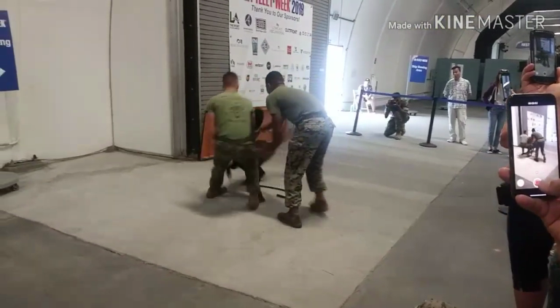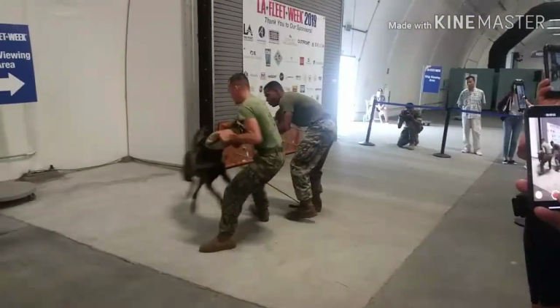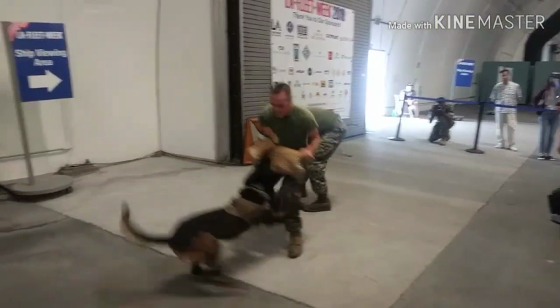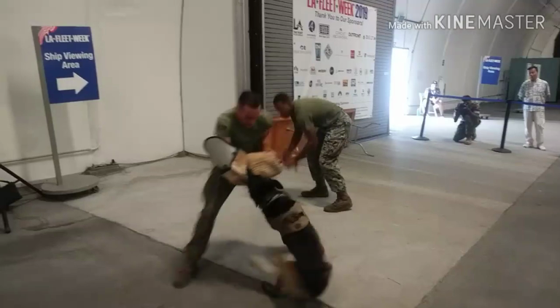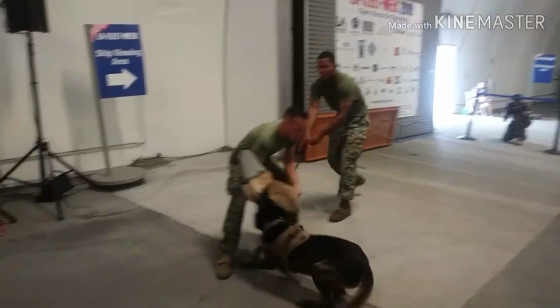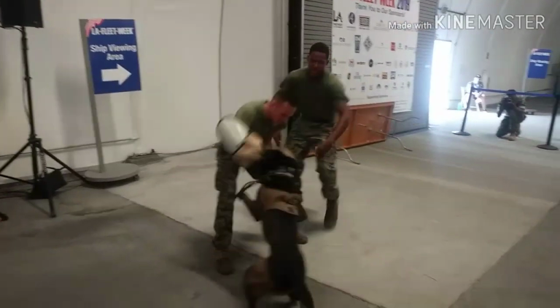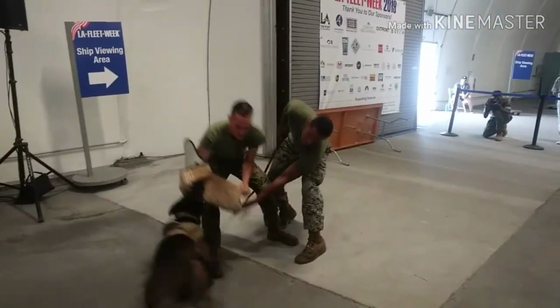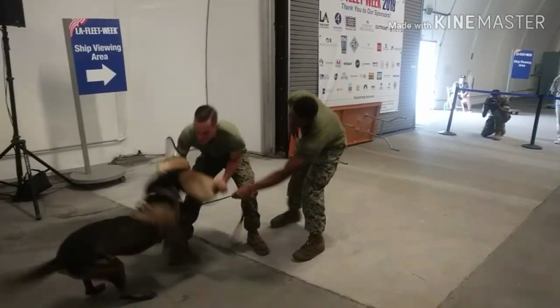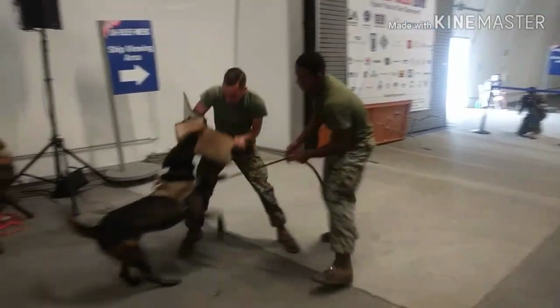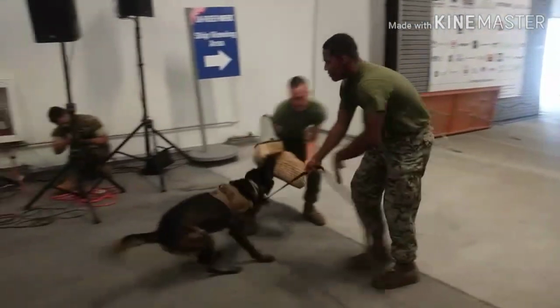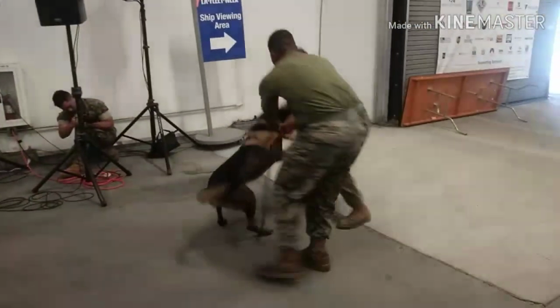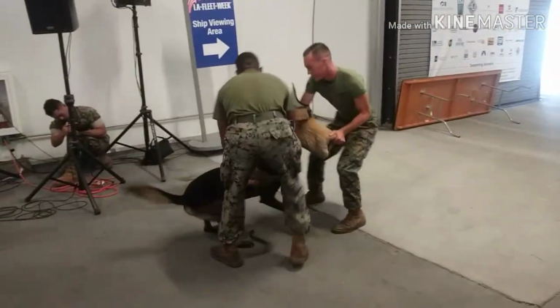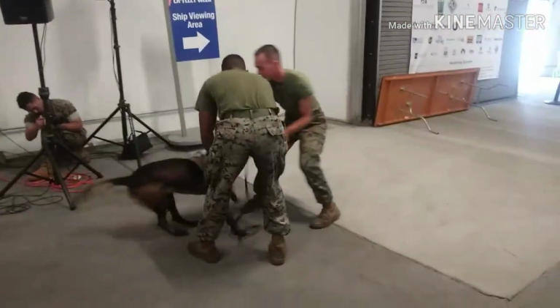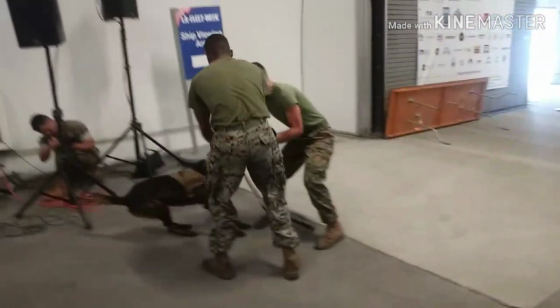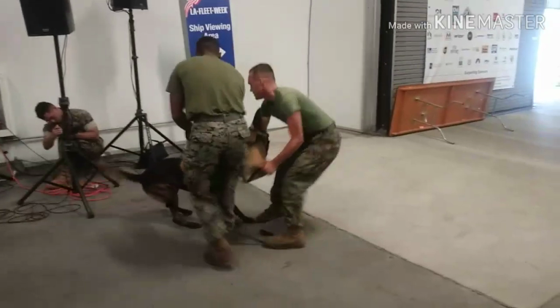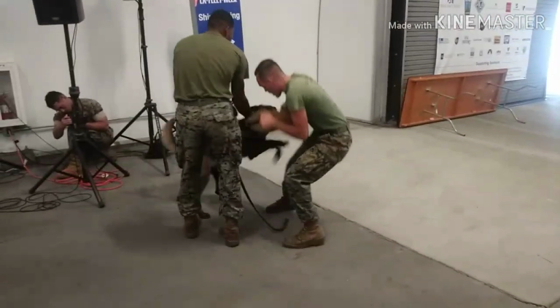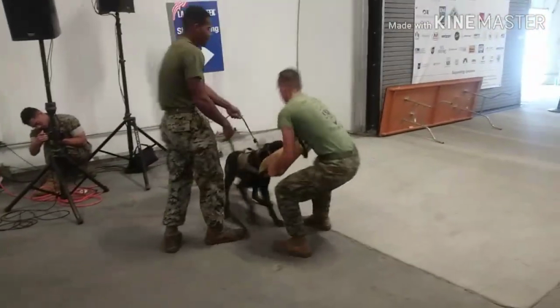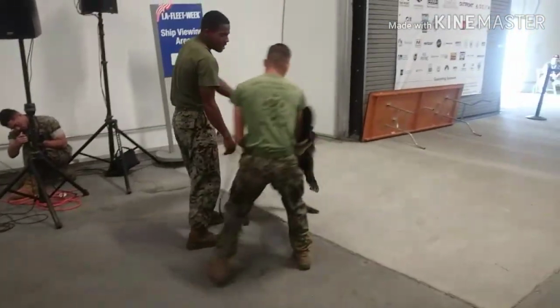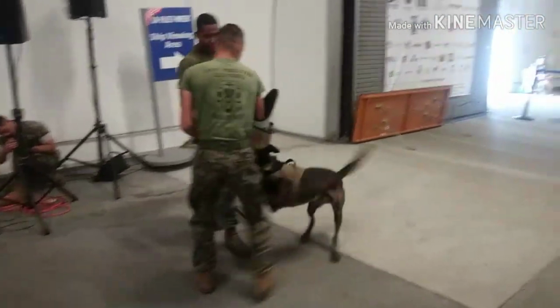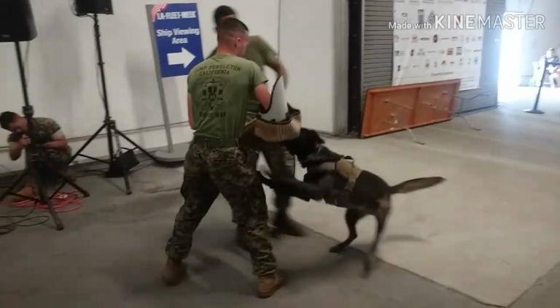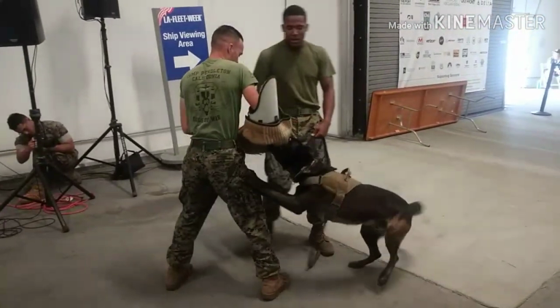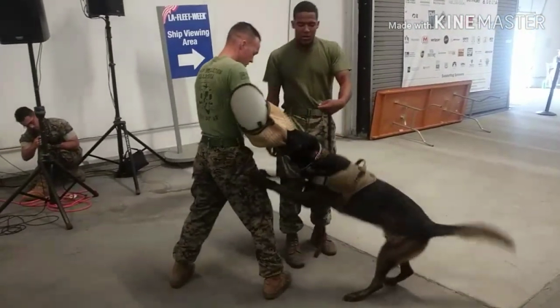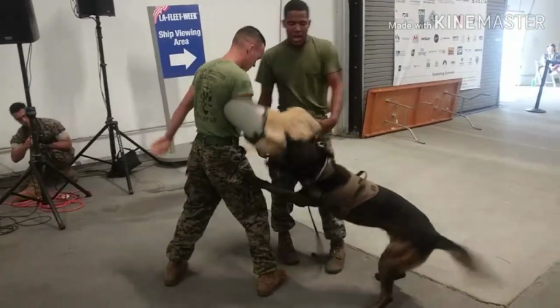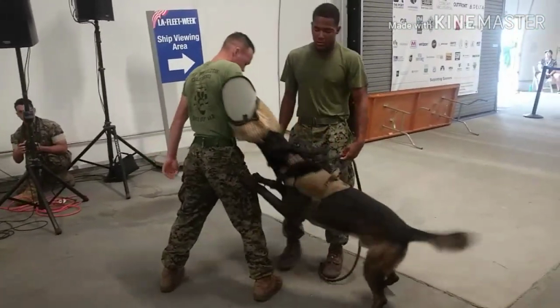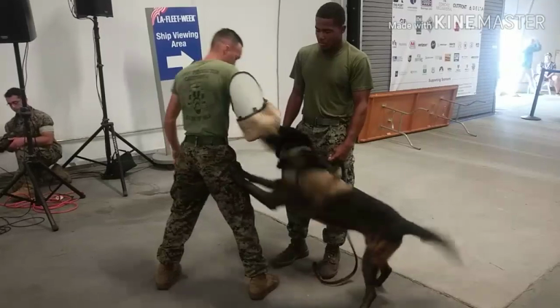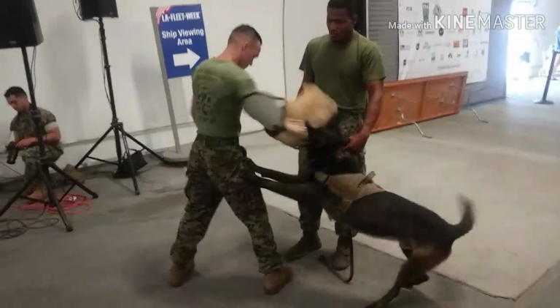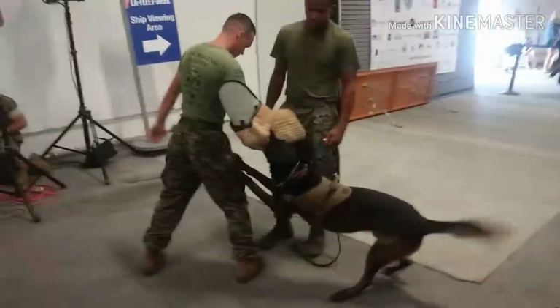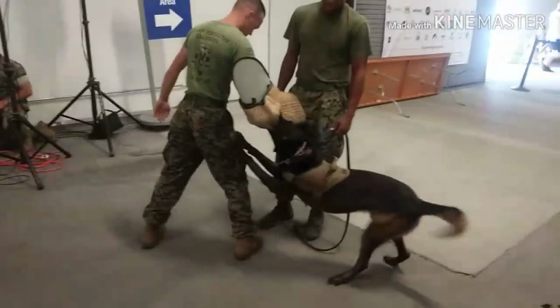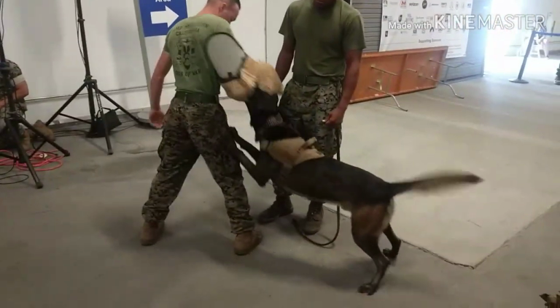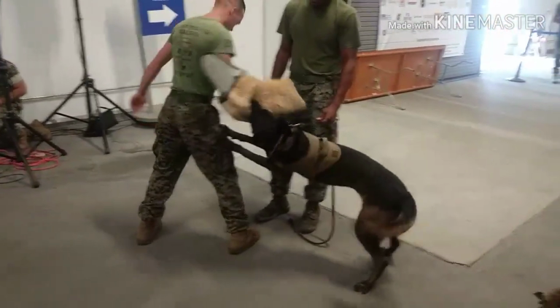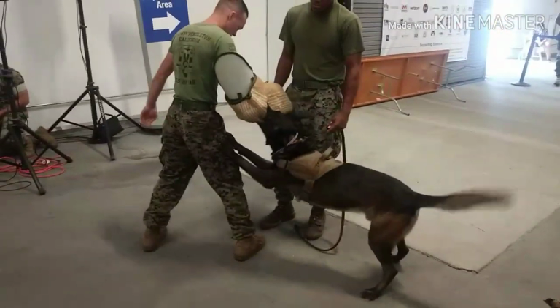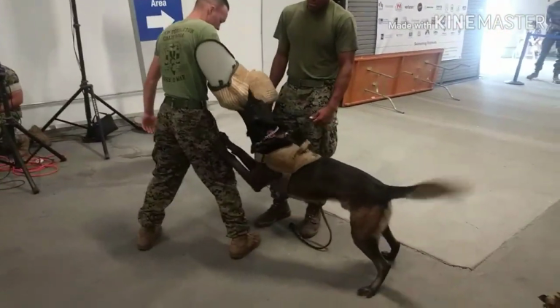If you look at Corporal Bodine, he's not just standing still — he's moving around, replicating exactly what someone would do if they're getting bit, making noises and whatnot. All the training that we do, we try to keep it as realistic as possible to what we're expecting in our operational capacity.